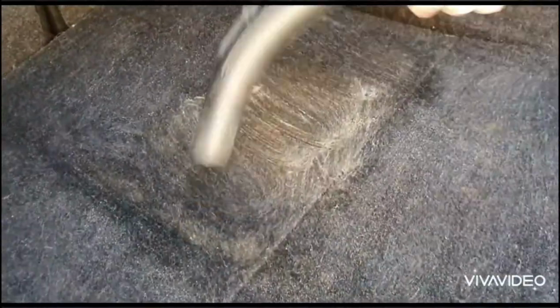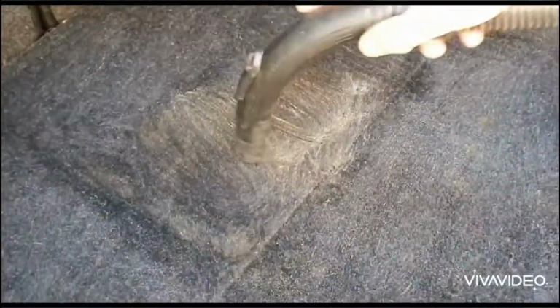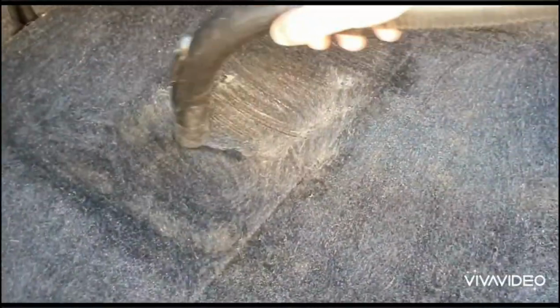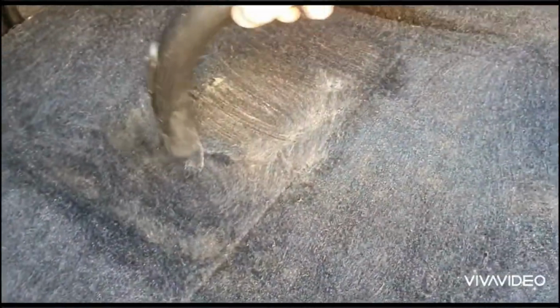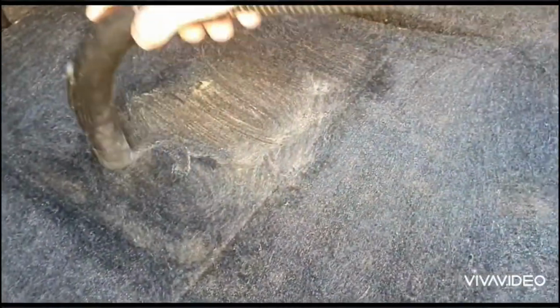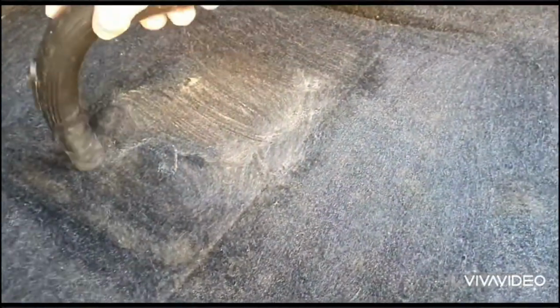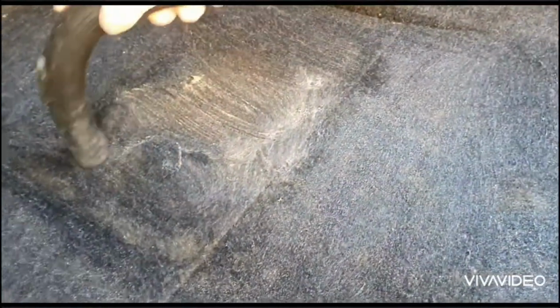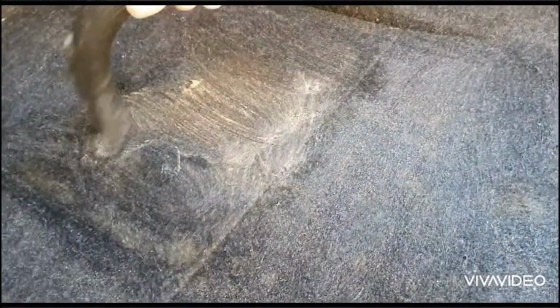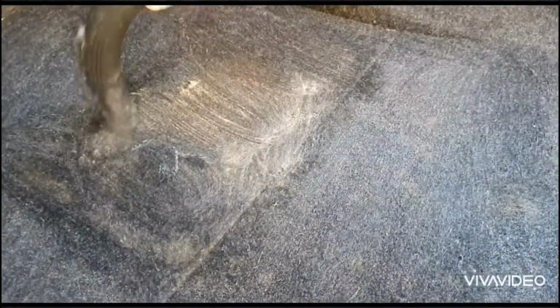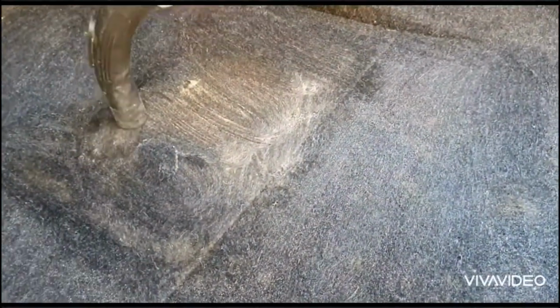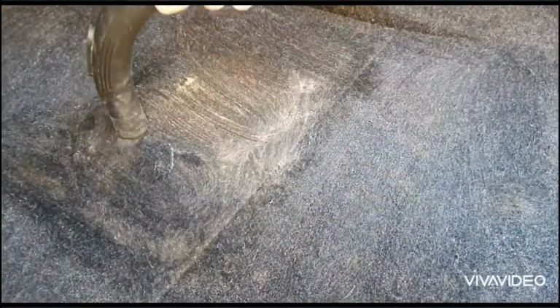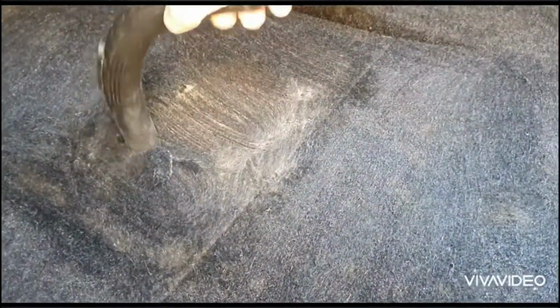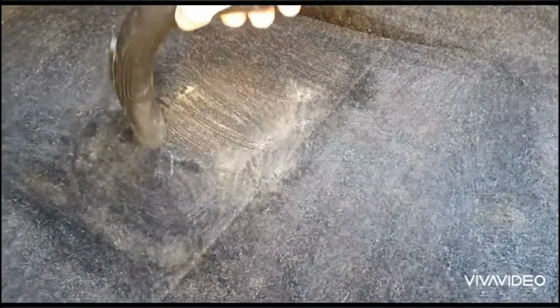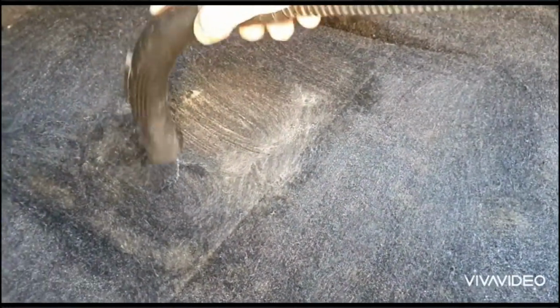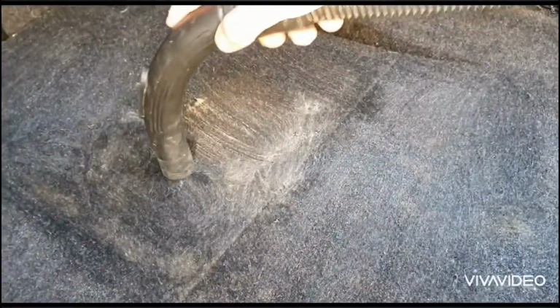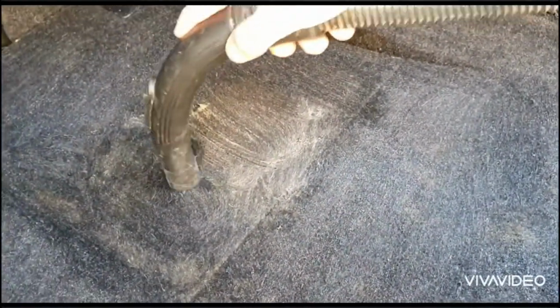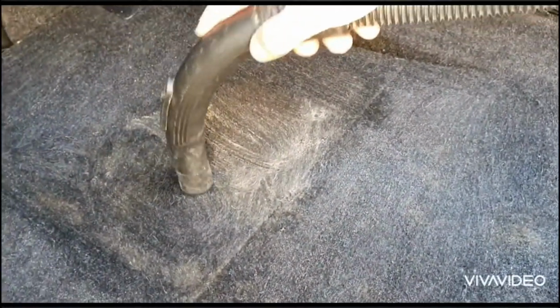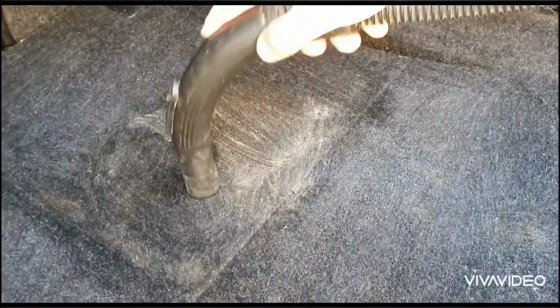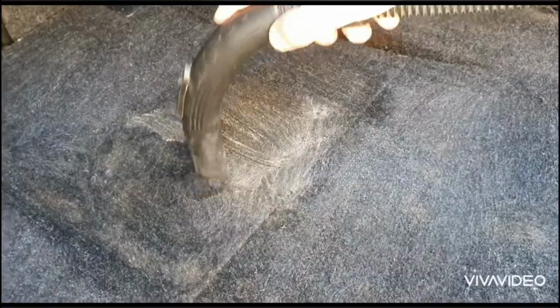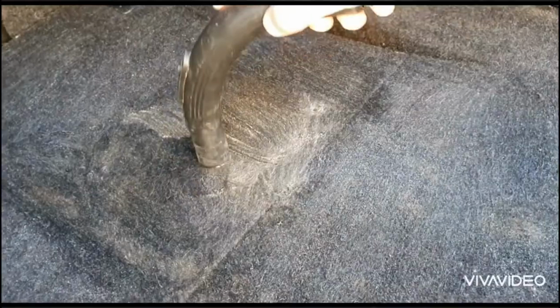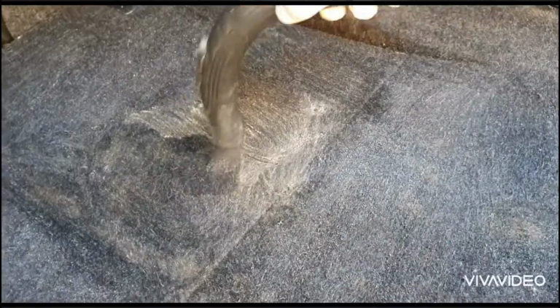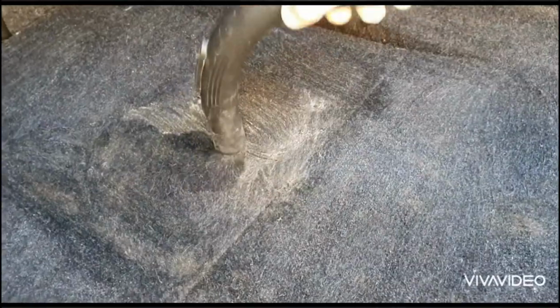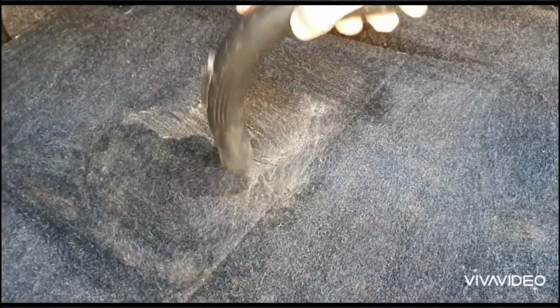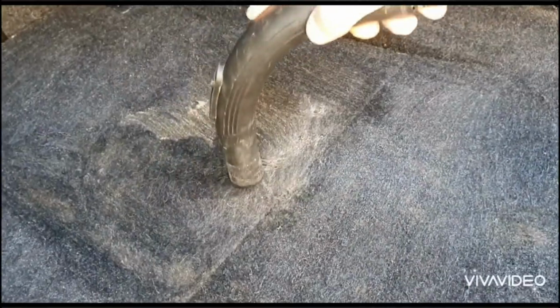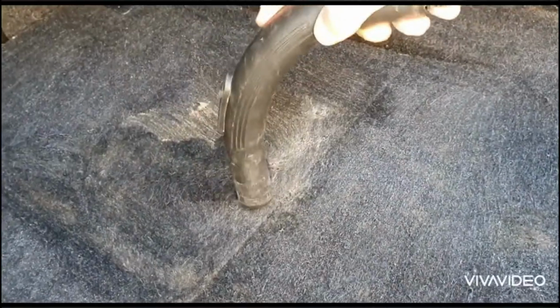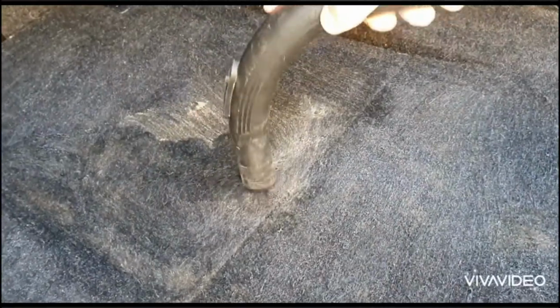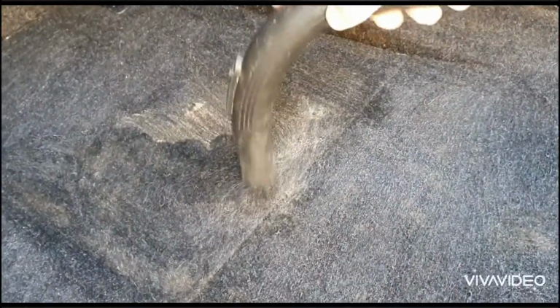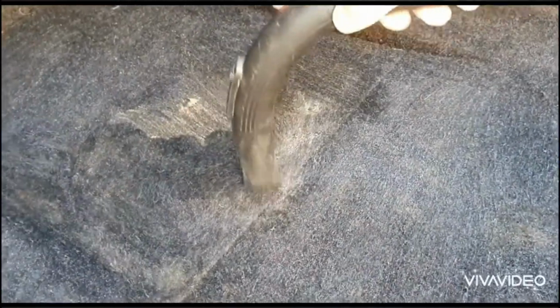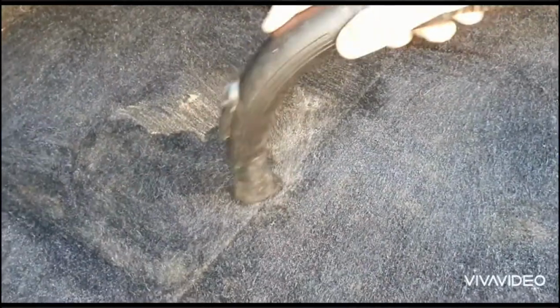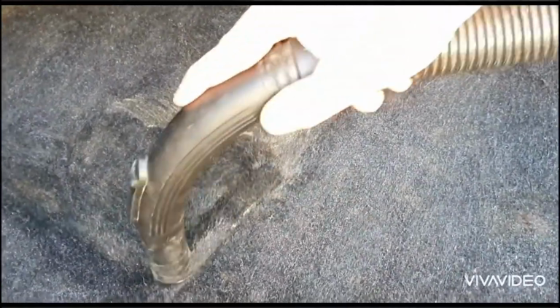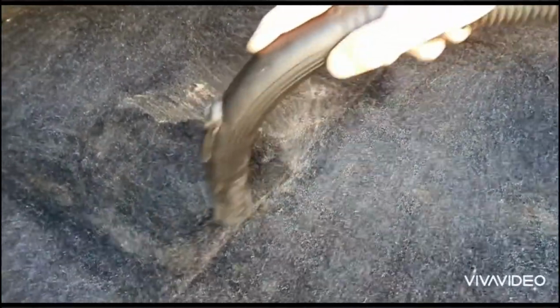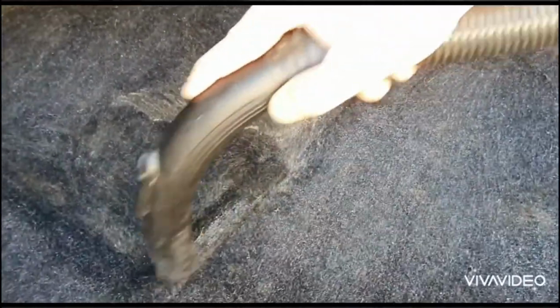After about 5 minutes, grab your hoover and start hoovering up the whole area. You can see this is already picking up all that dirt — it's looking loads better.